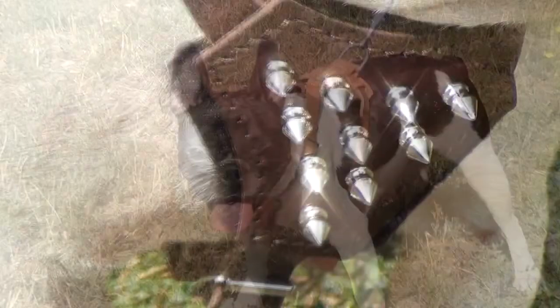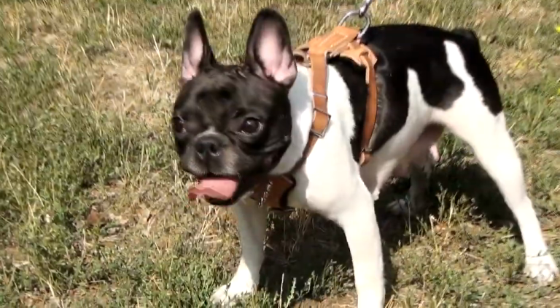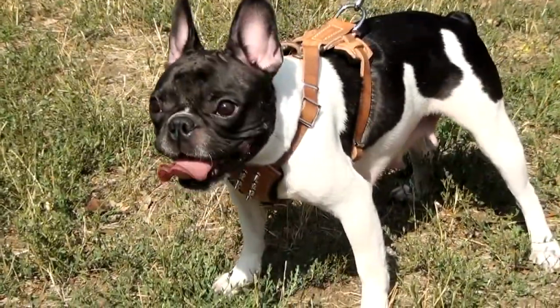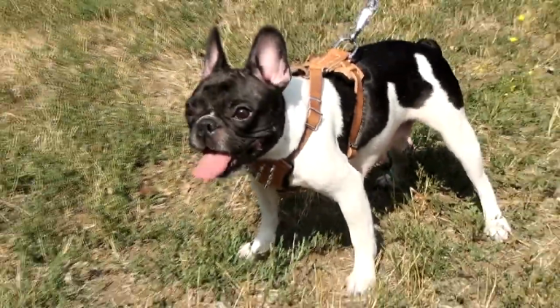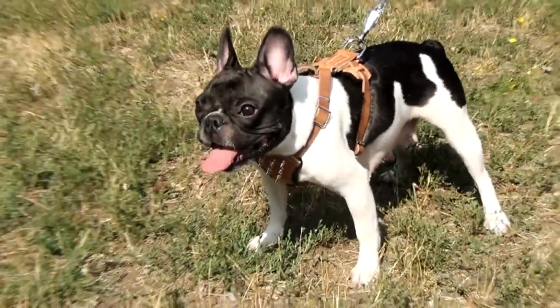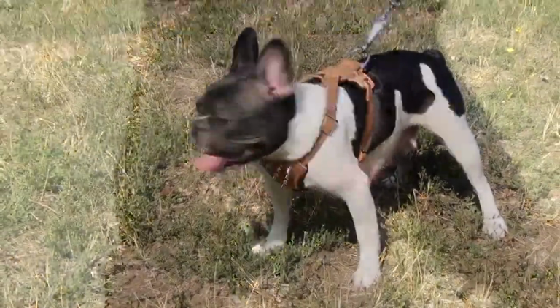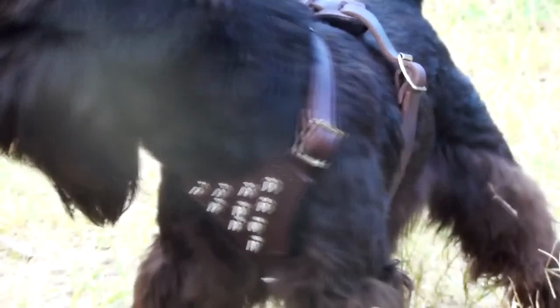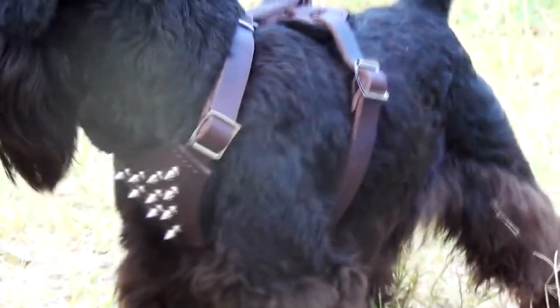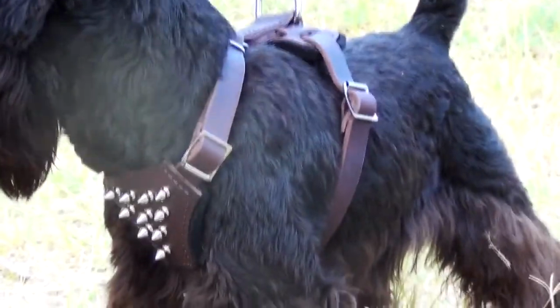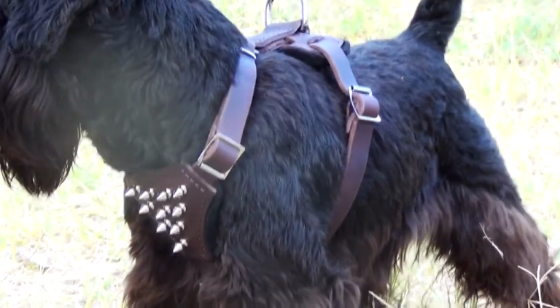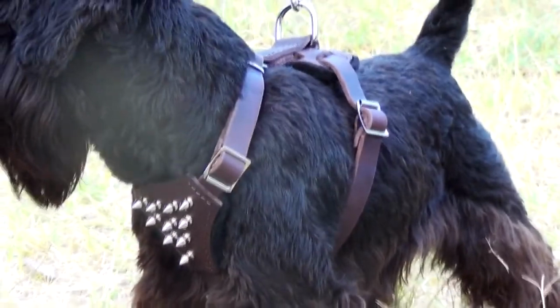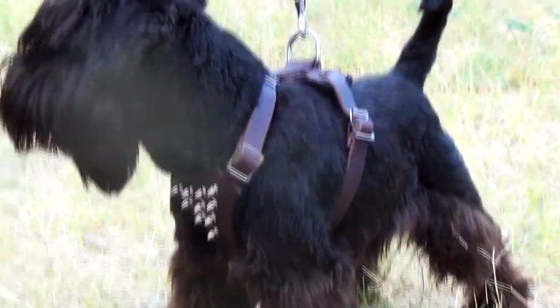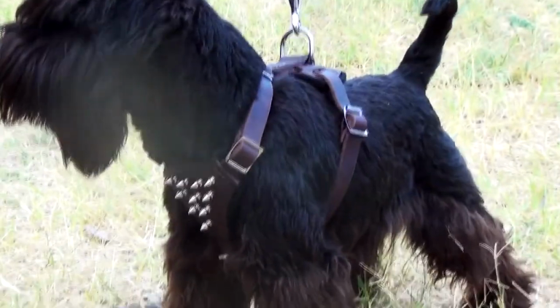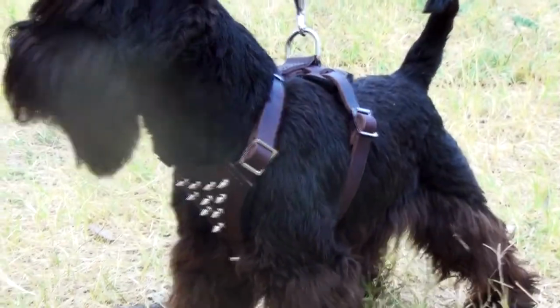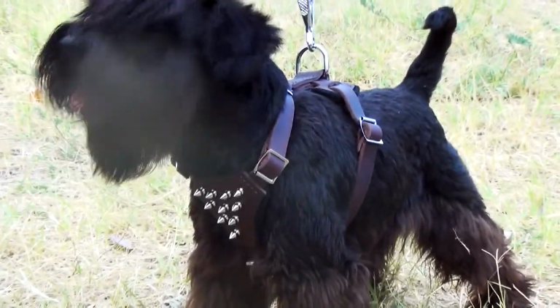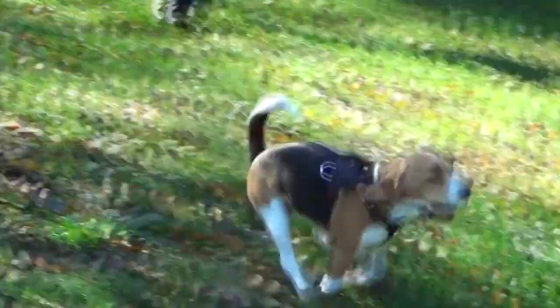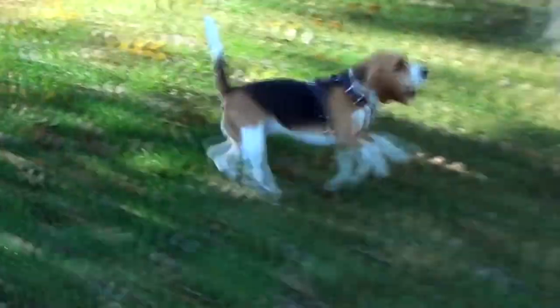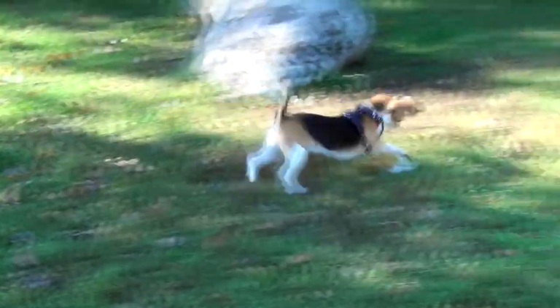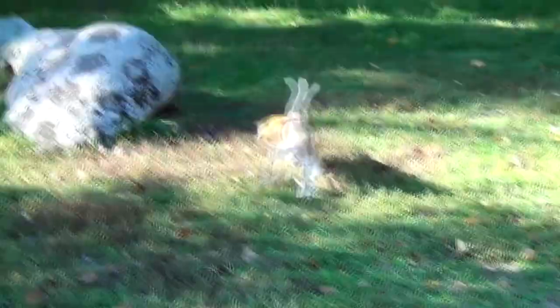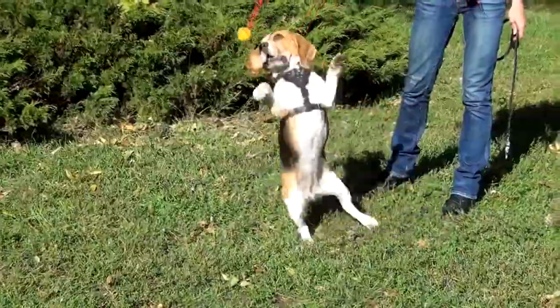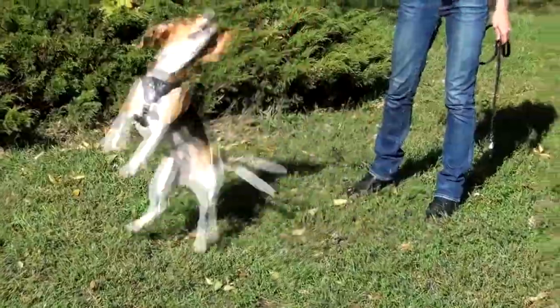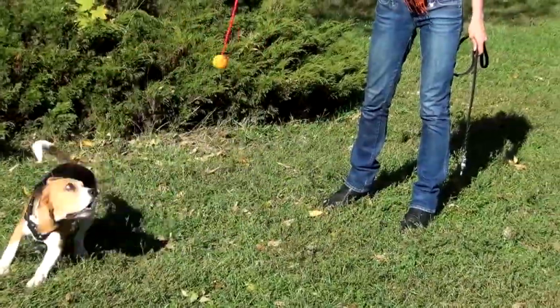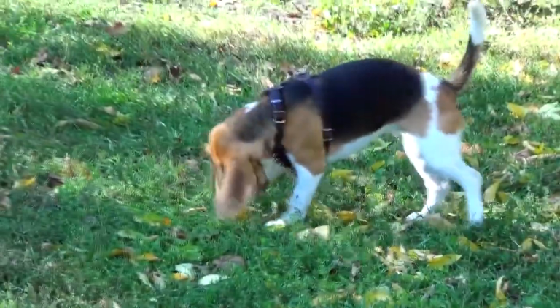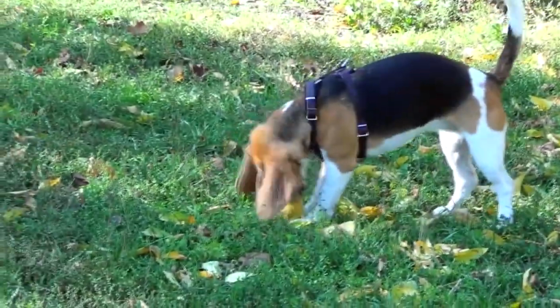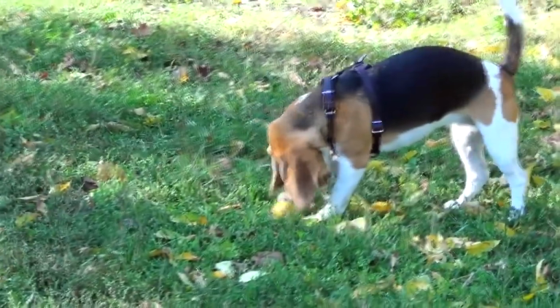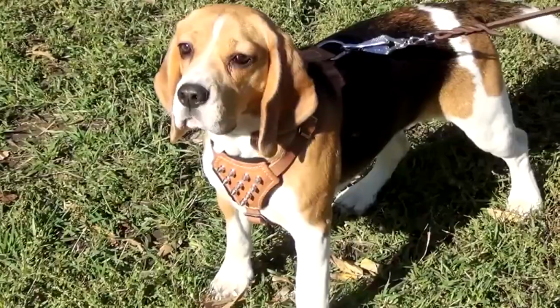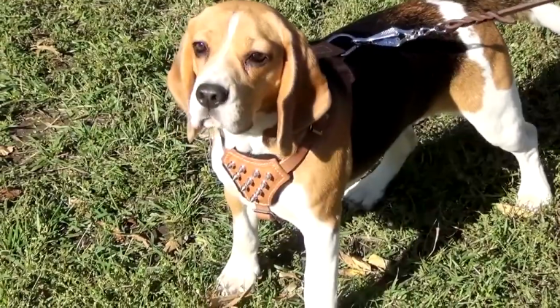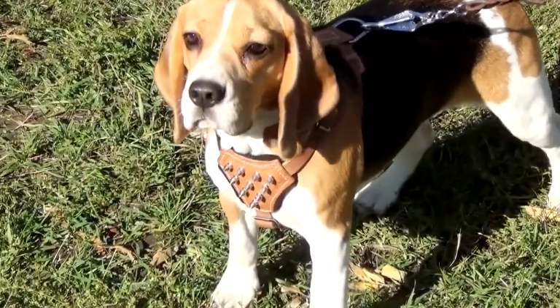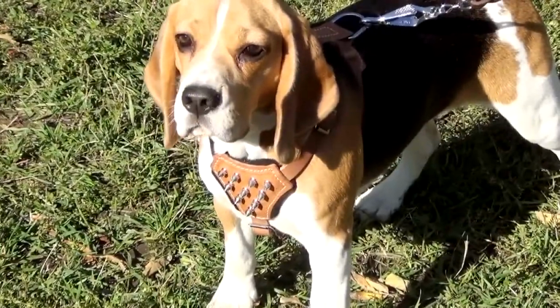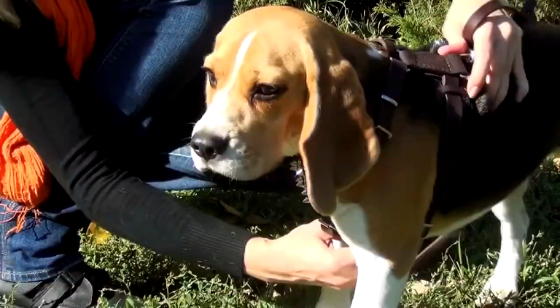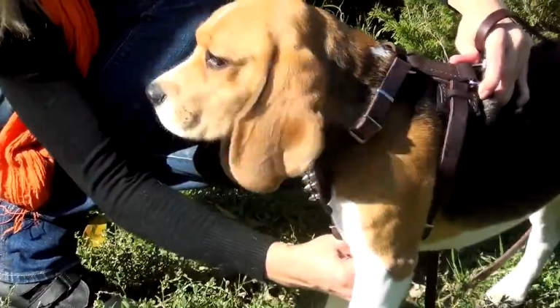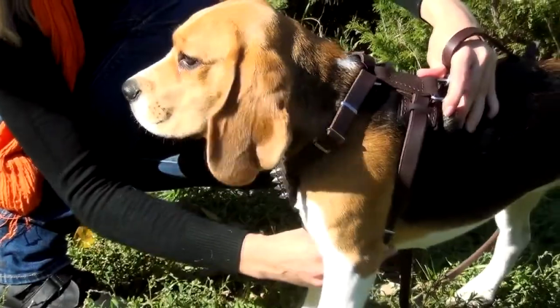The straps are wide not to cut into a dog's skin. The design of the harness is unrestricting — your puppy will have great freedom for running, jumping, and investigation, and you'll have great control over him.